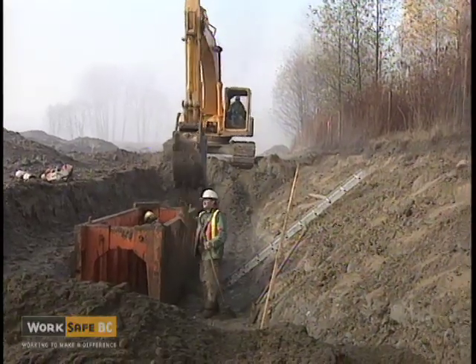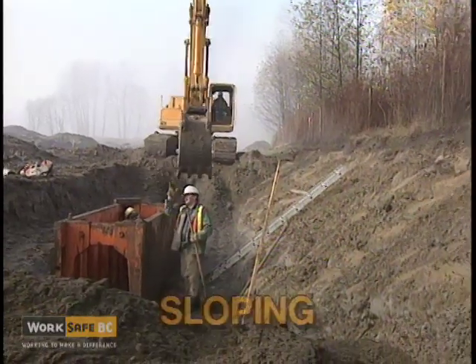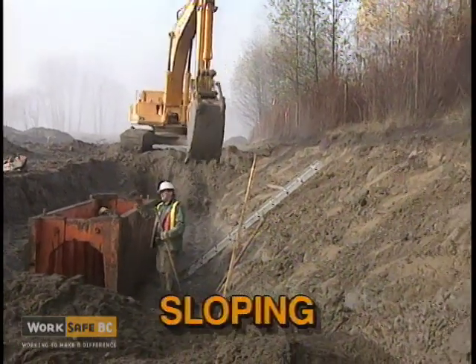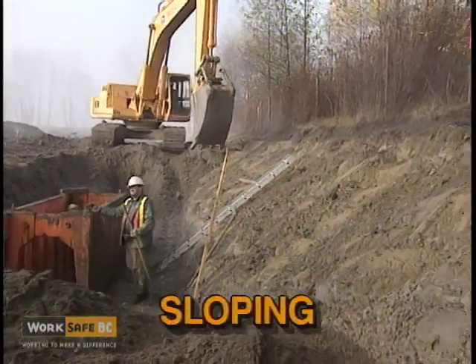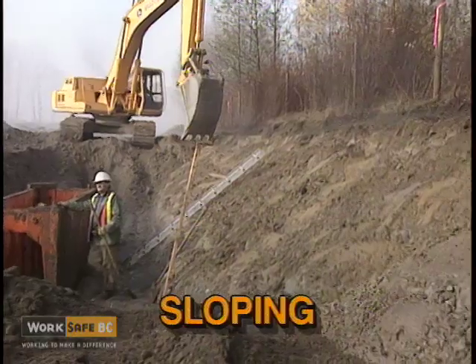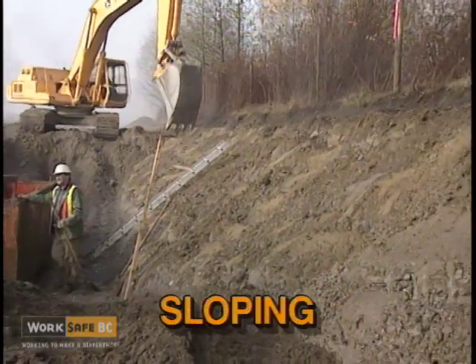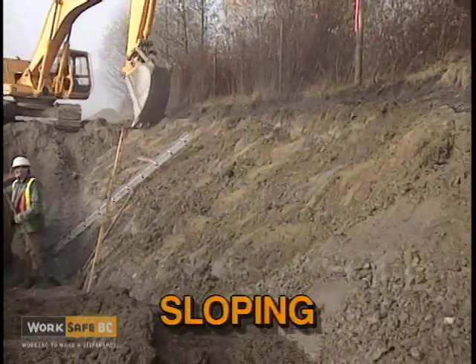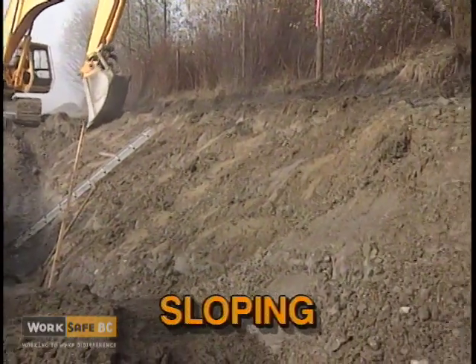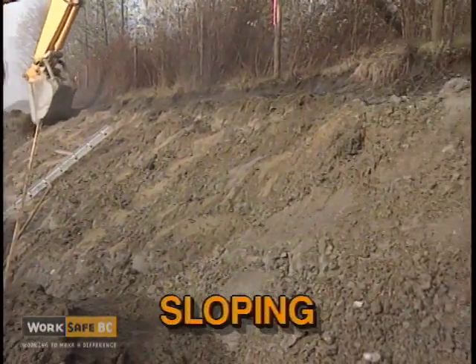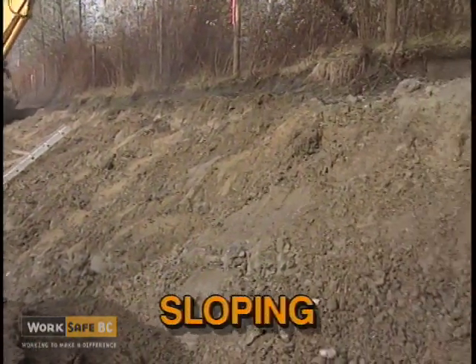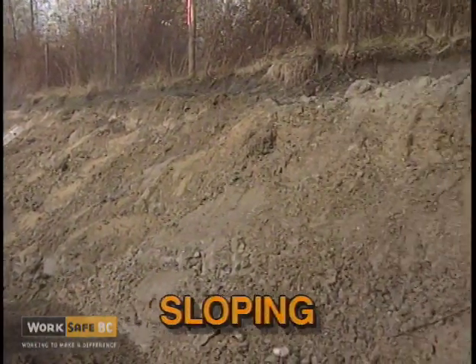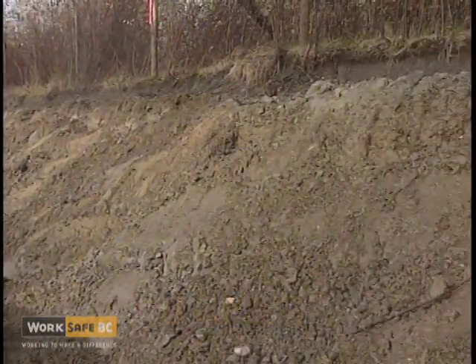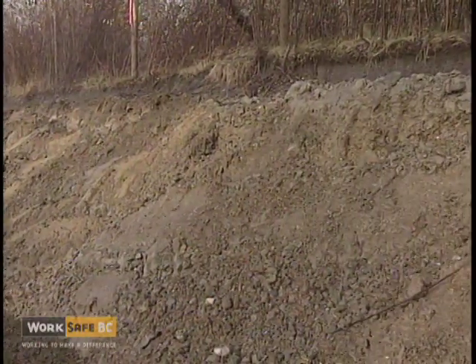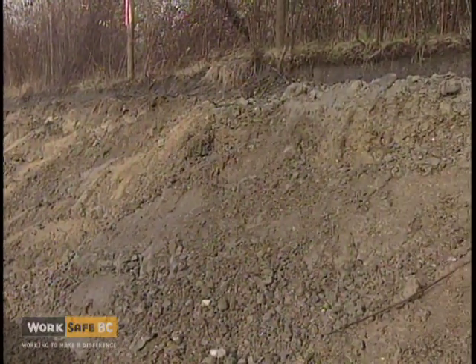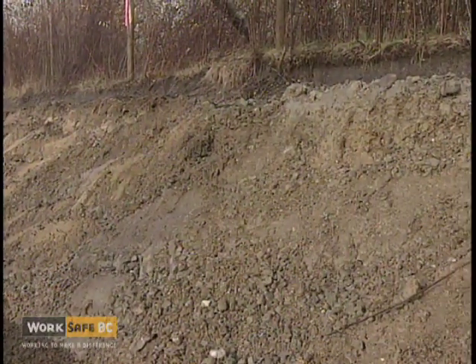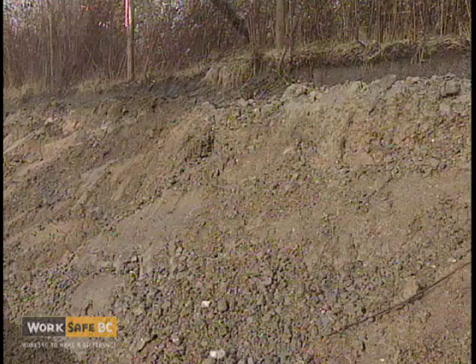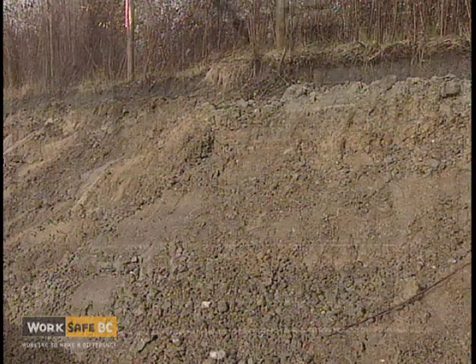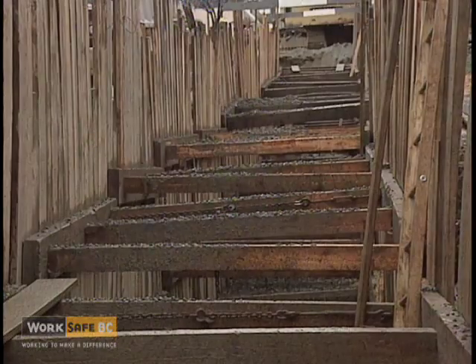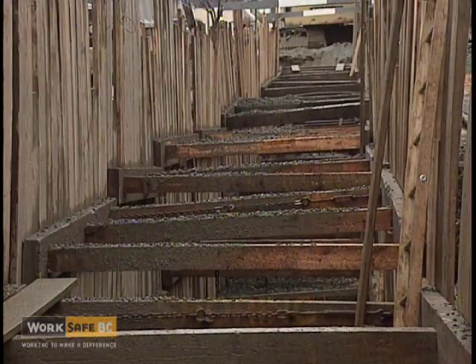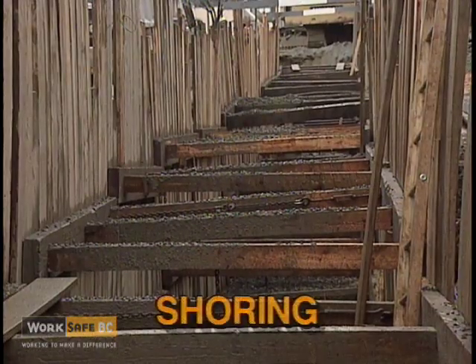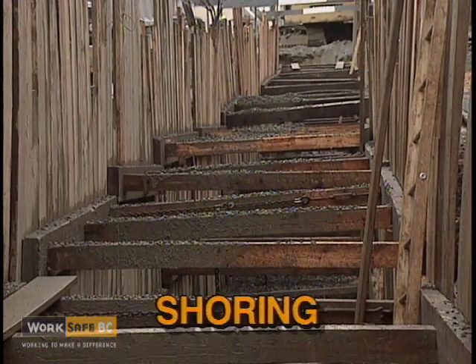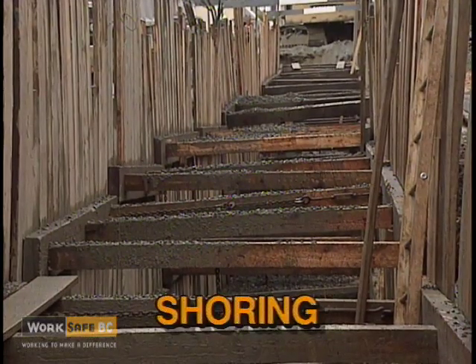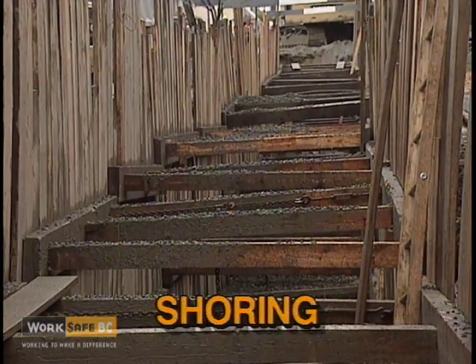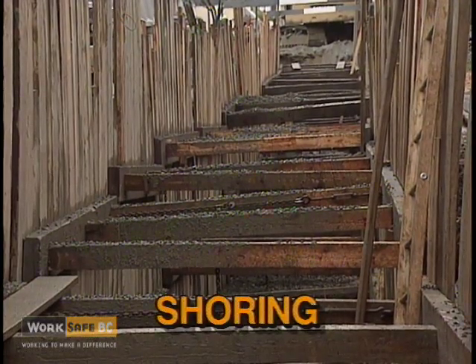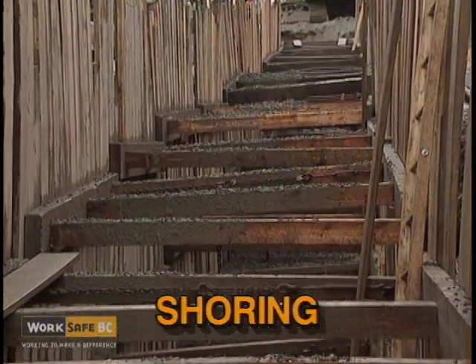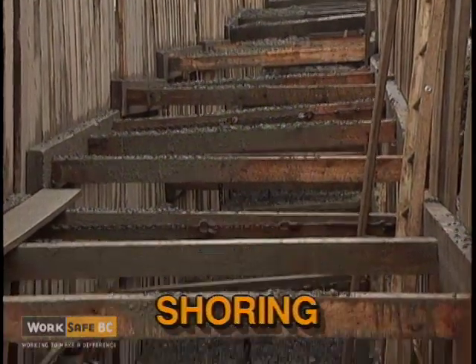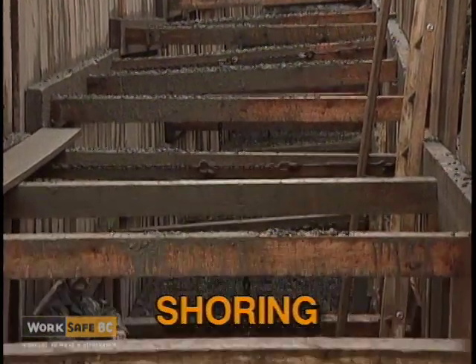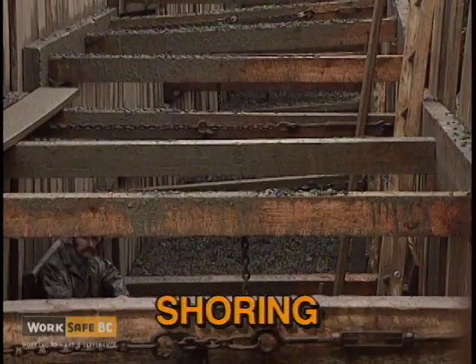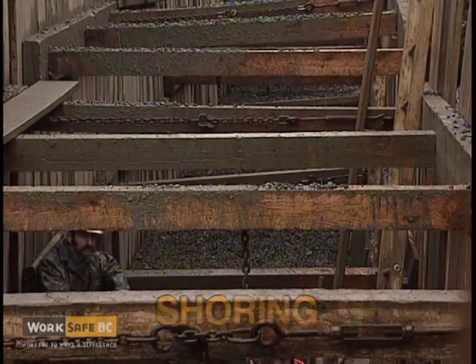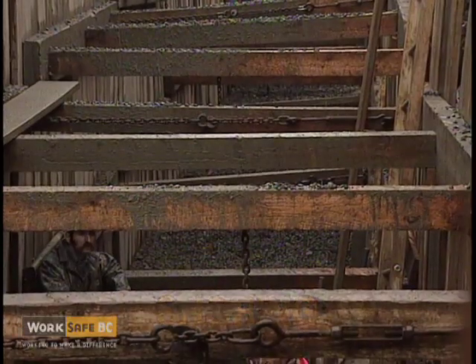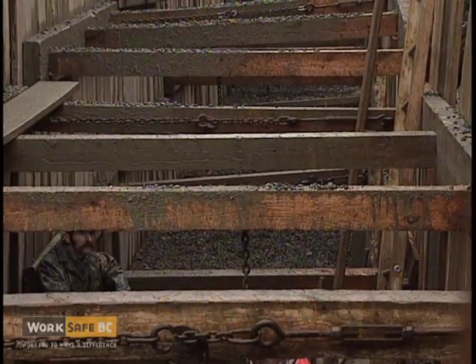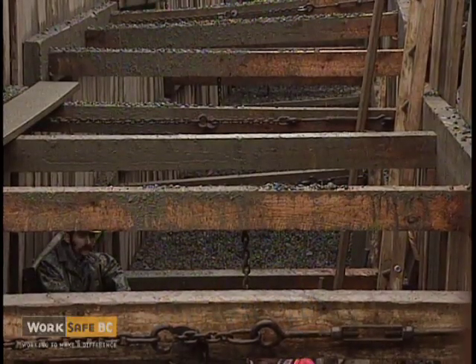Sloping is a system where the sides of an excavation are flared to a safe angle. Shoring is a support system designed to keep the sides of an excavation from caving in.